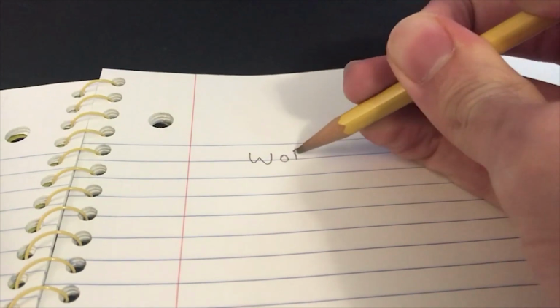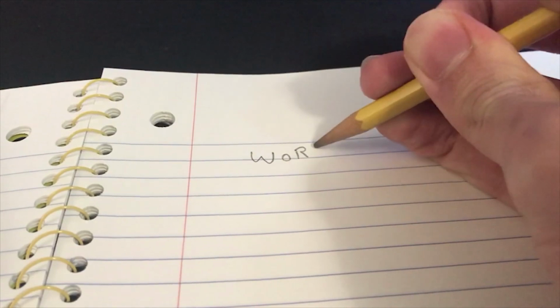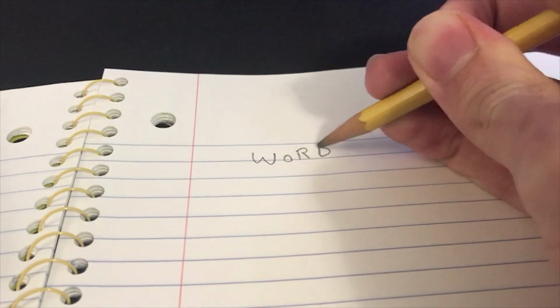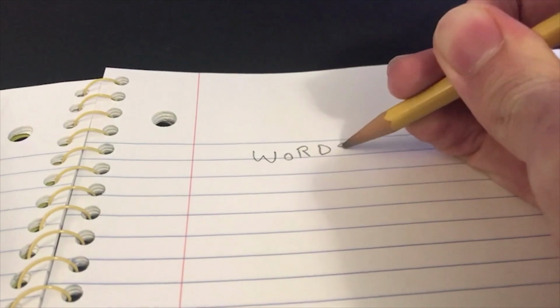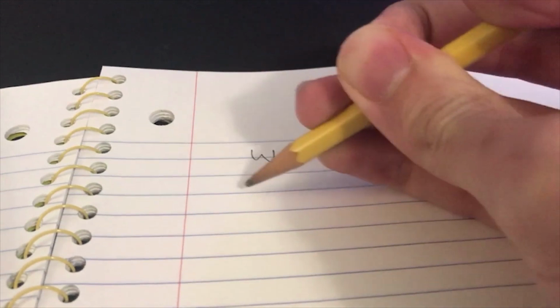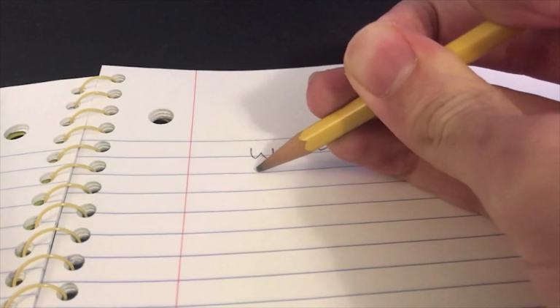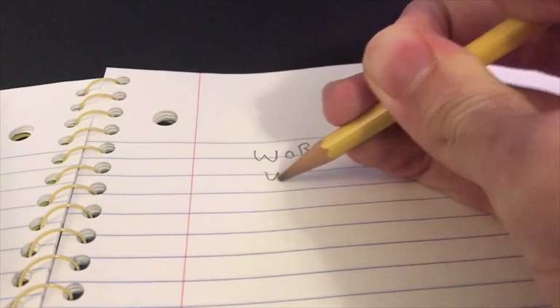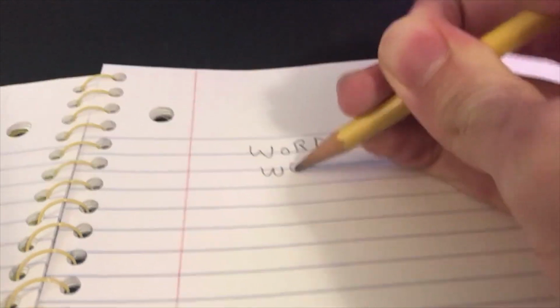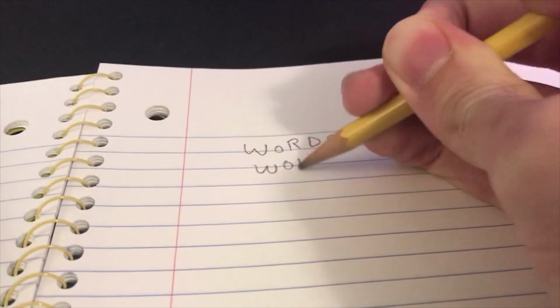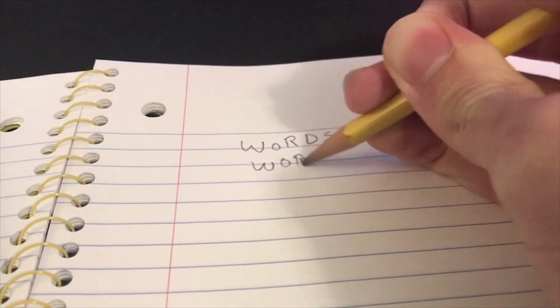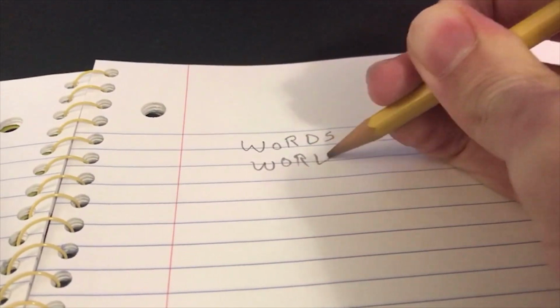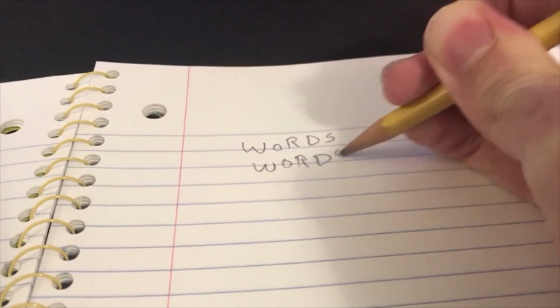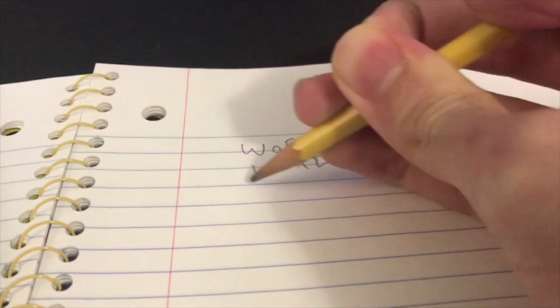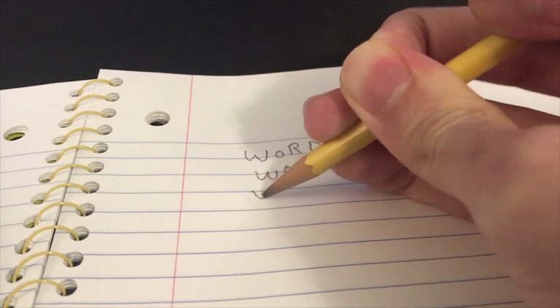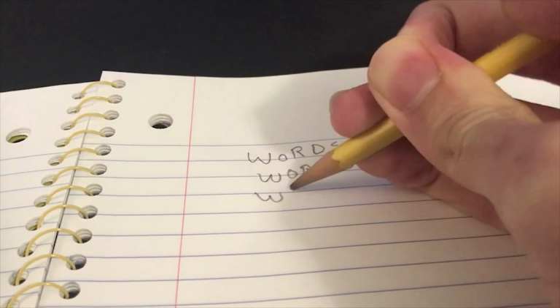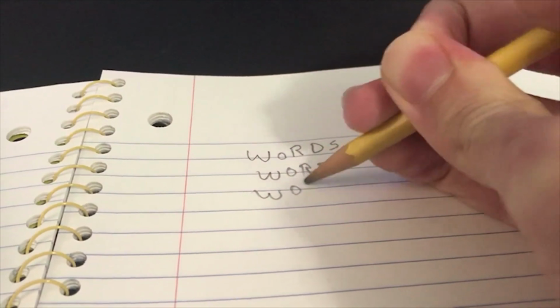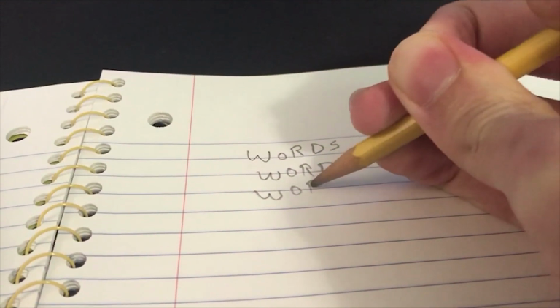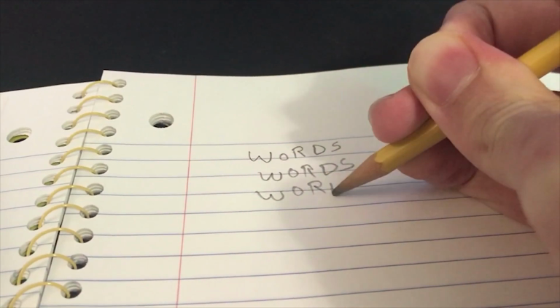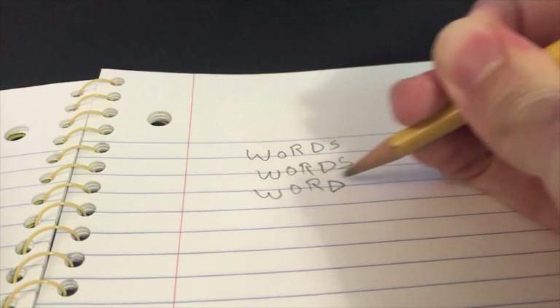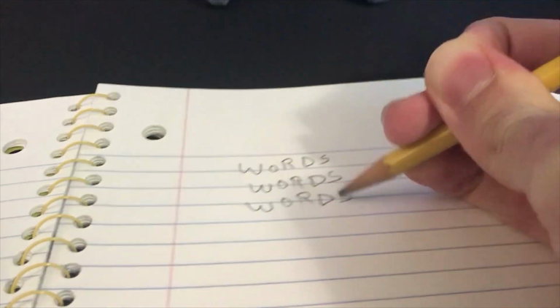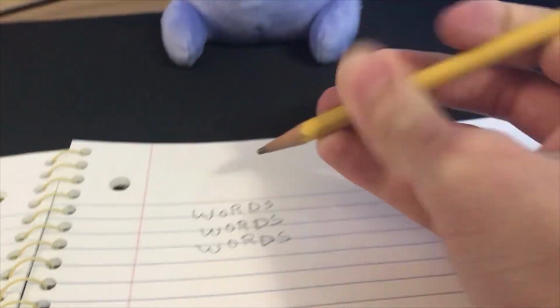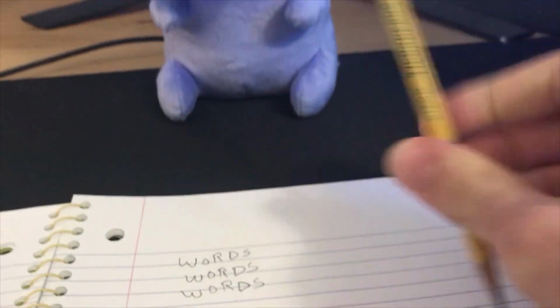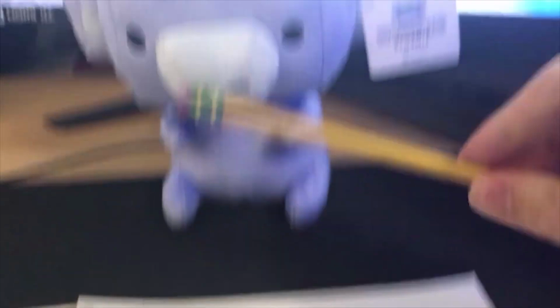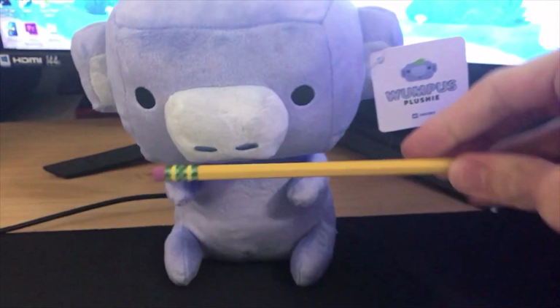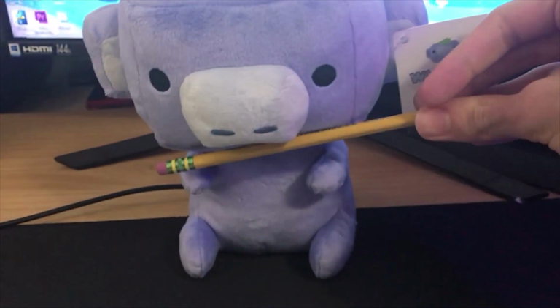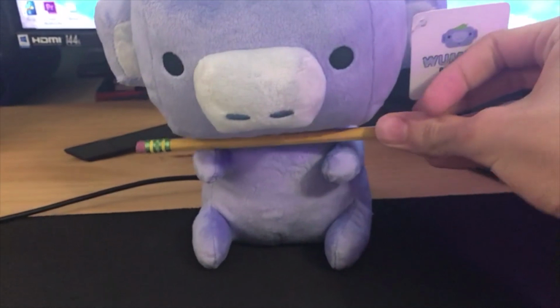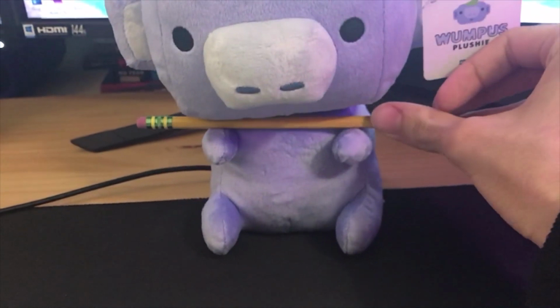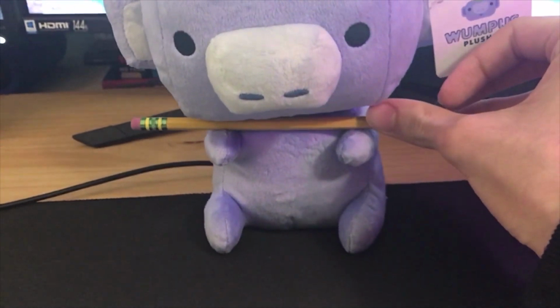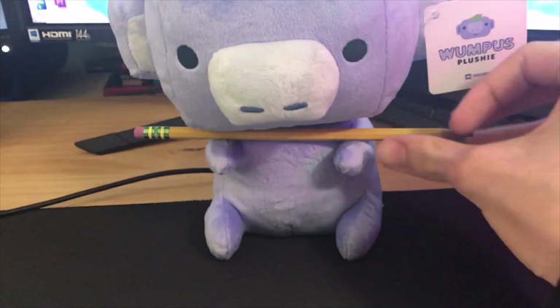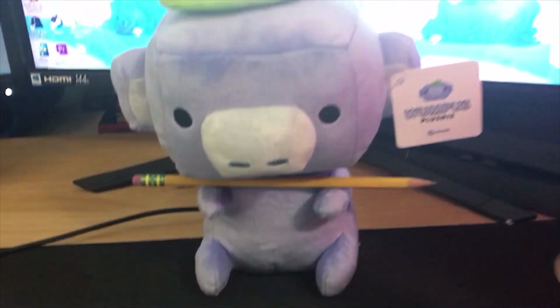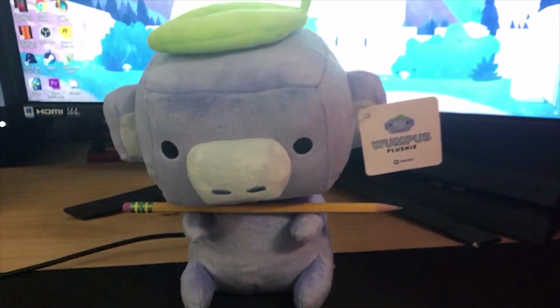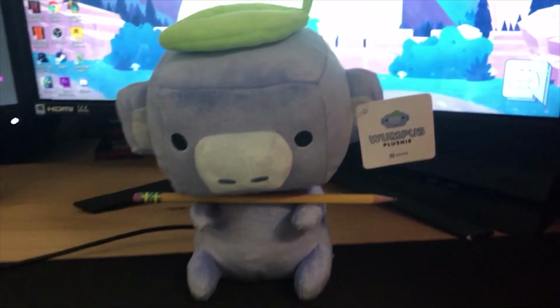Okay, so first off, I do not know how to hold my pencil correctly. But, lucky for you, your Wumpus can. See what I did there?